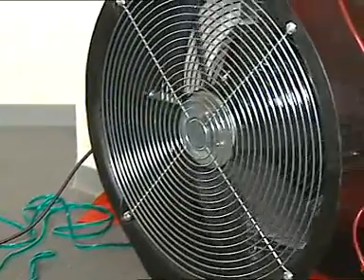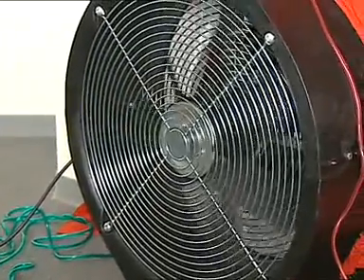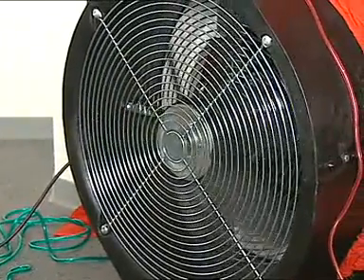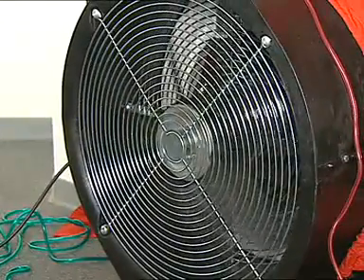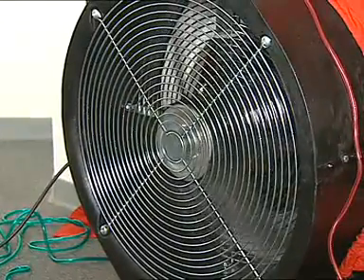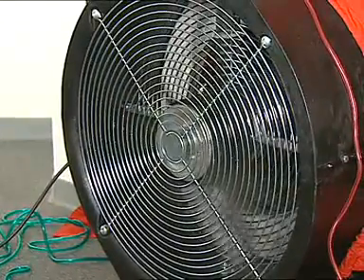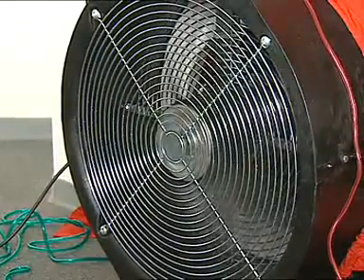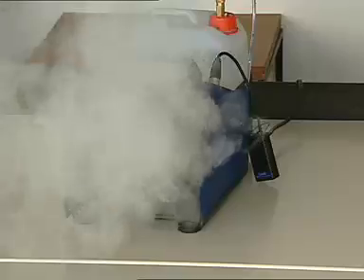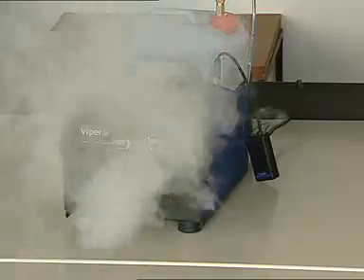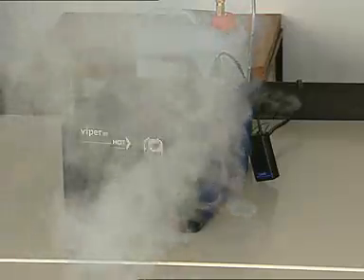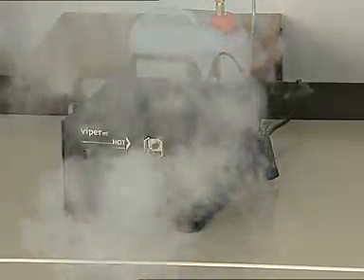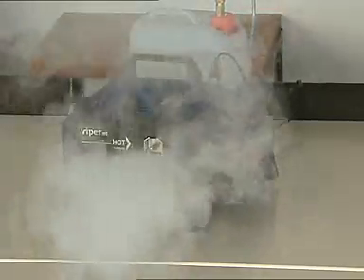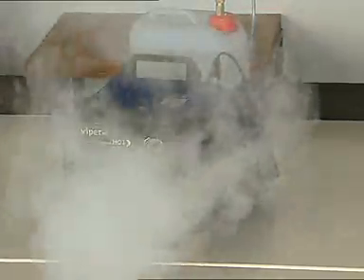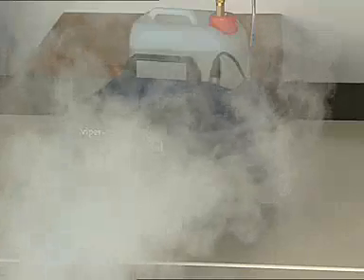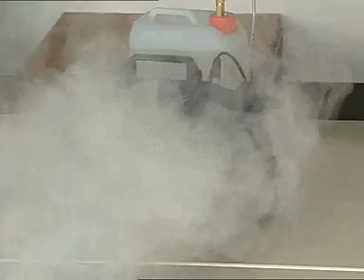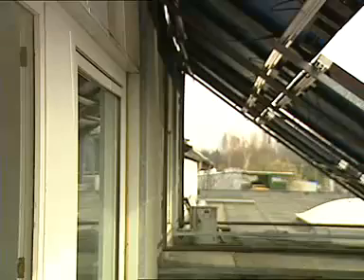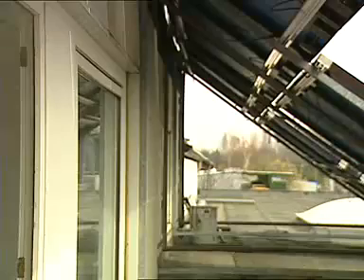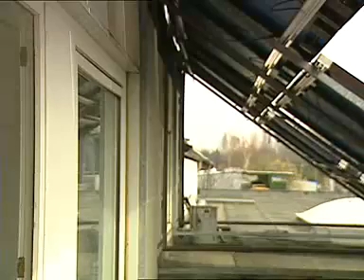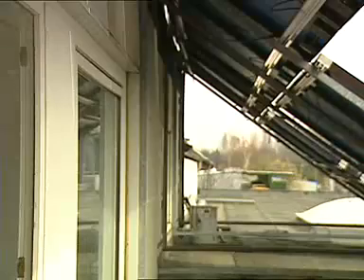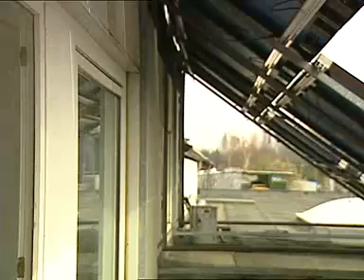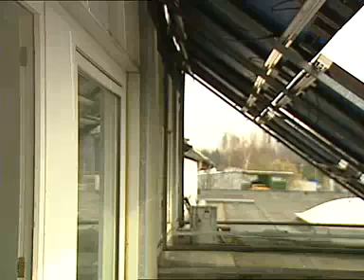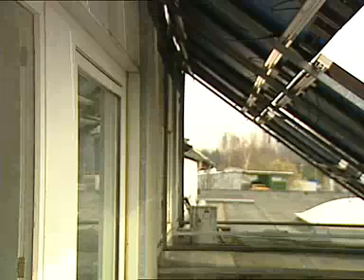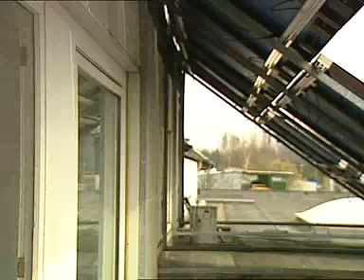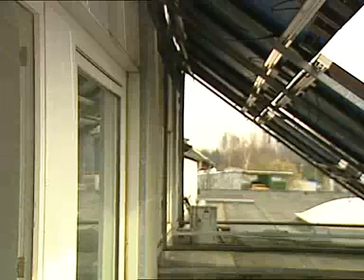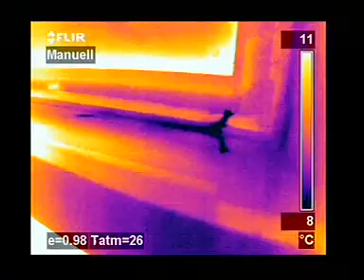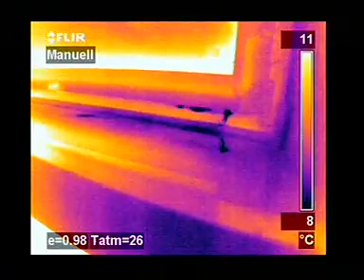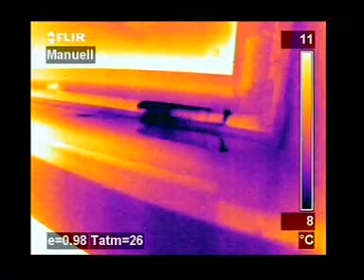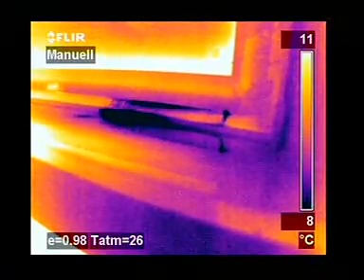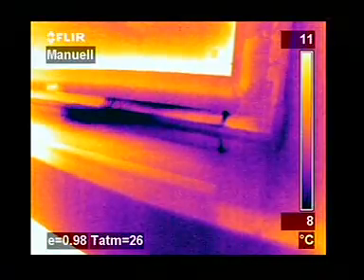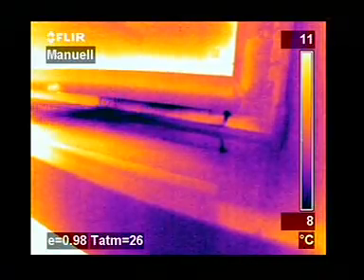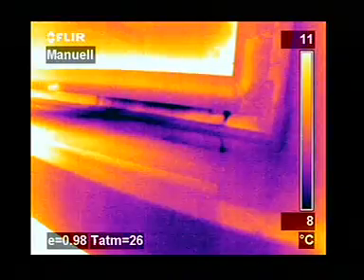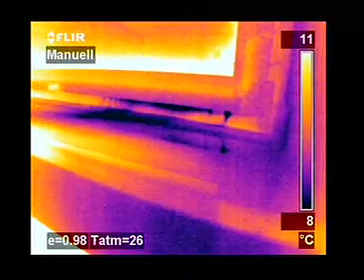air will try to enter through unsealed areas. Thanks to infrared thermography, there is no need to fill the room with smoke to visualize the airflow. It can easily be visualized with an infrared camera.